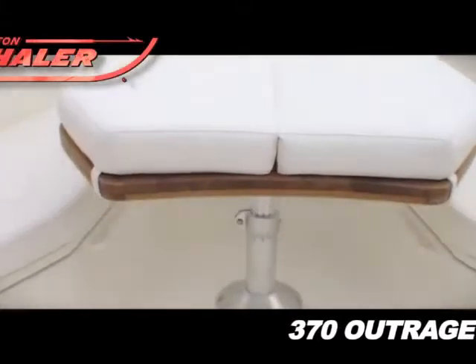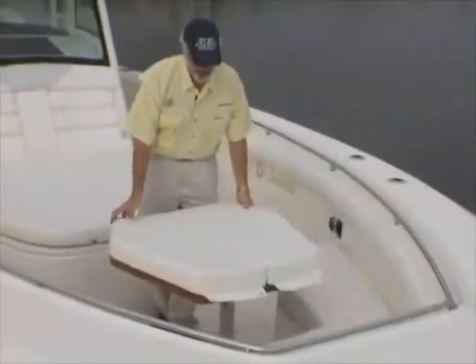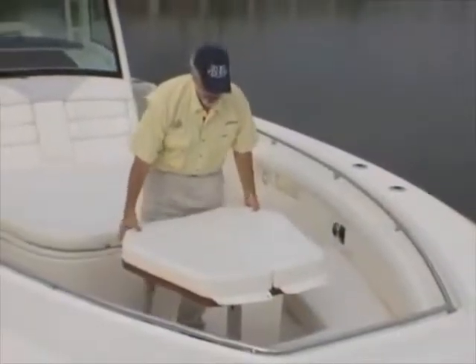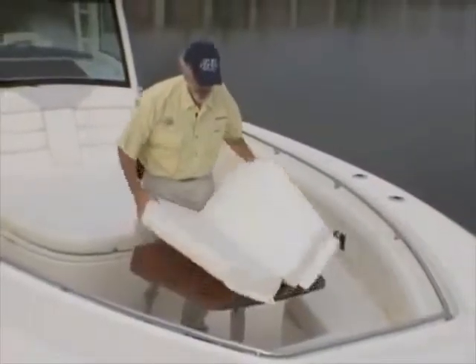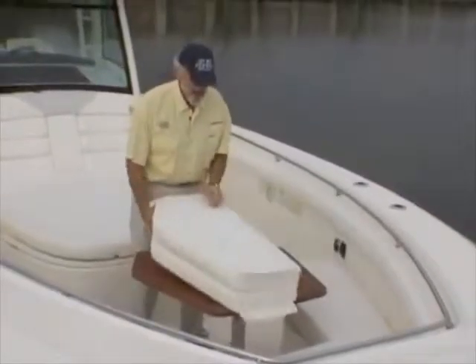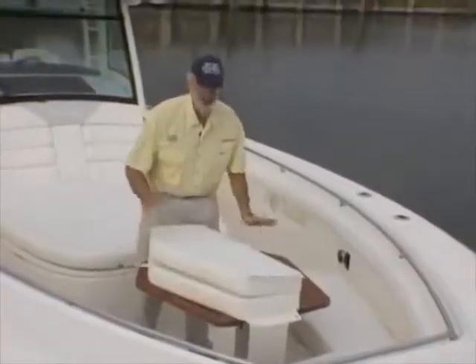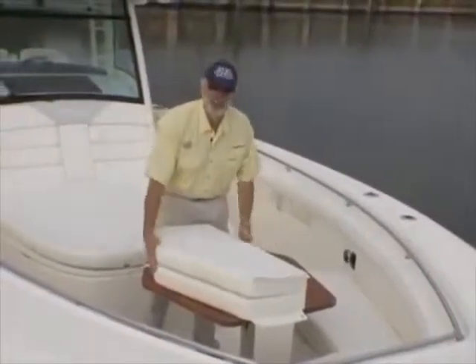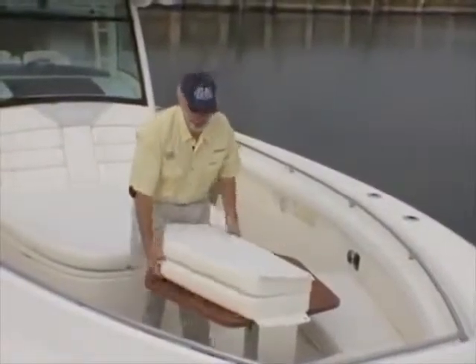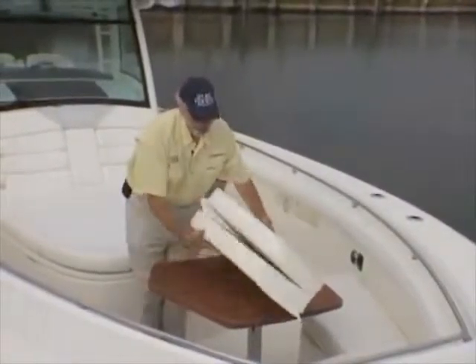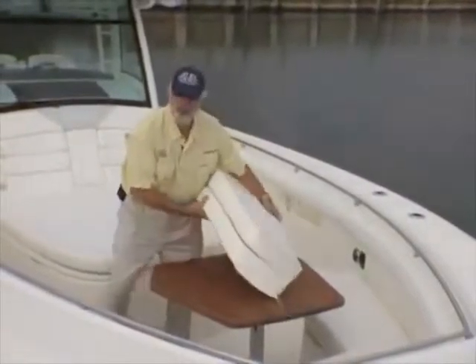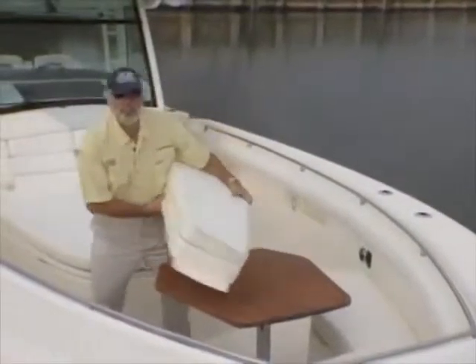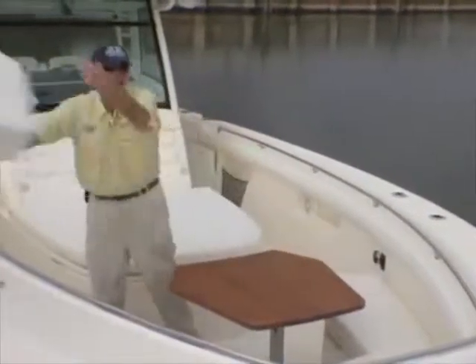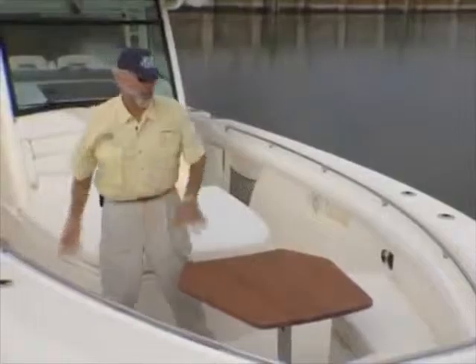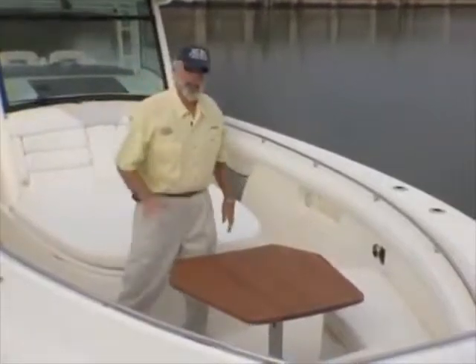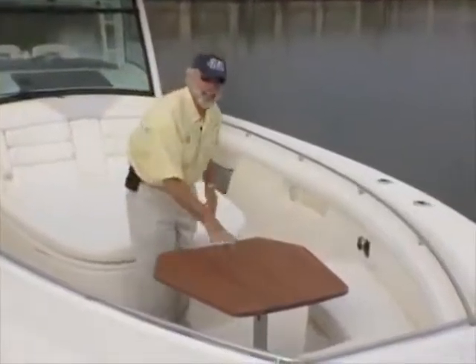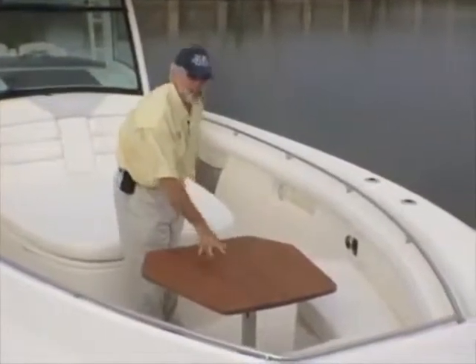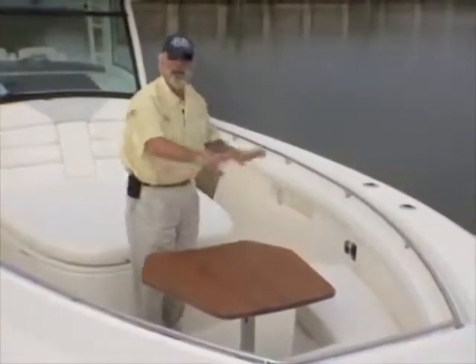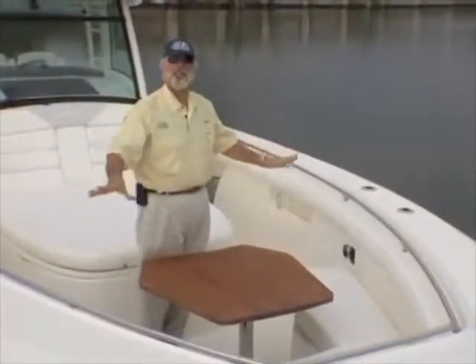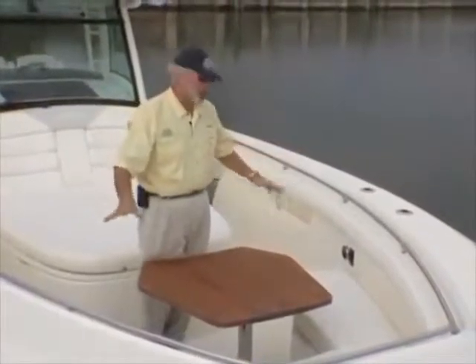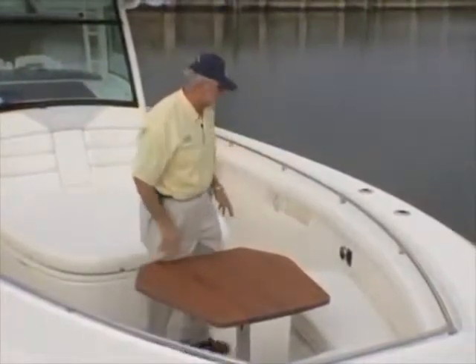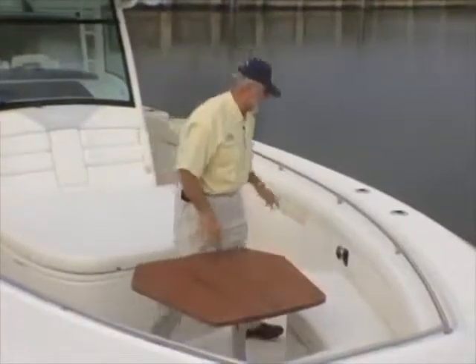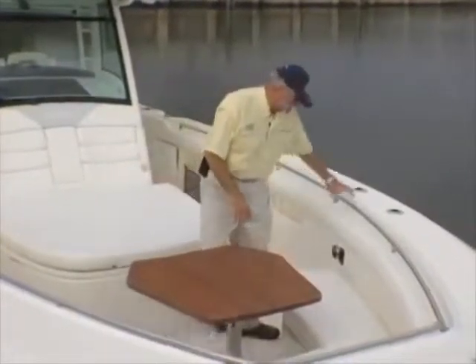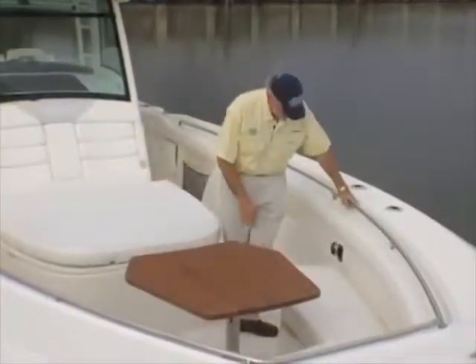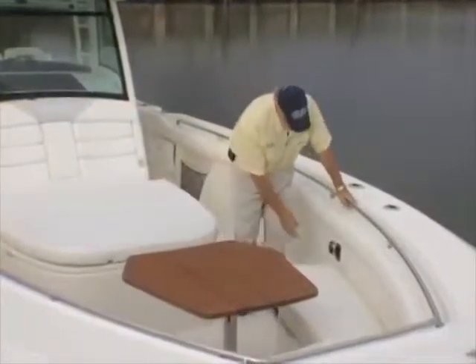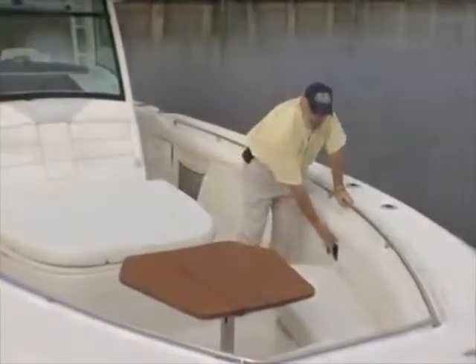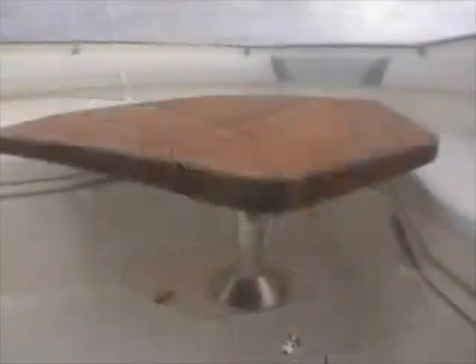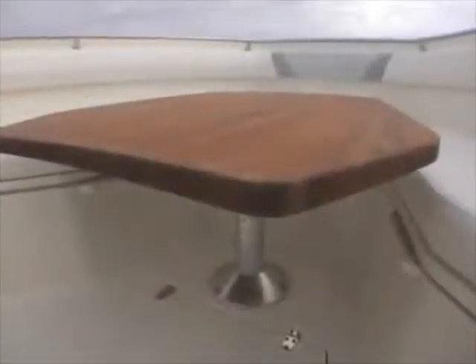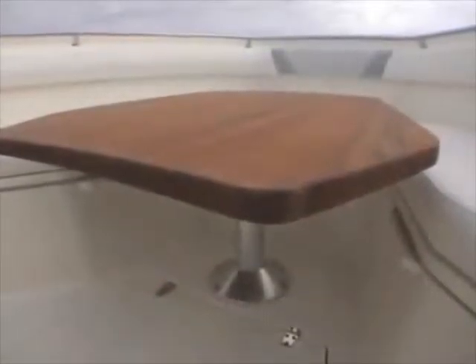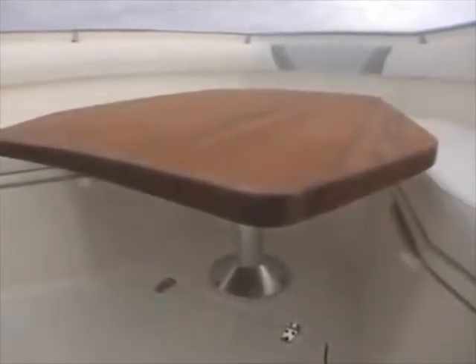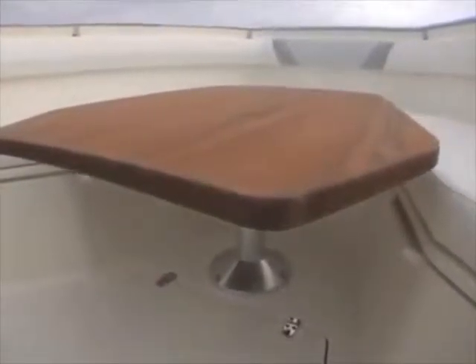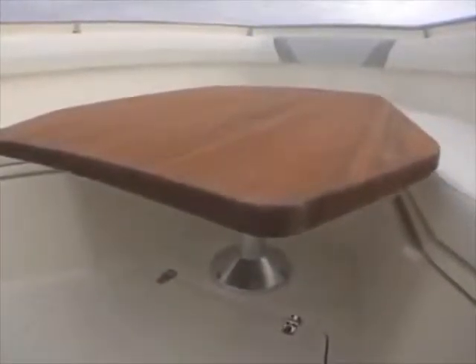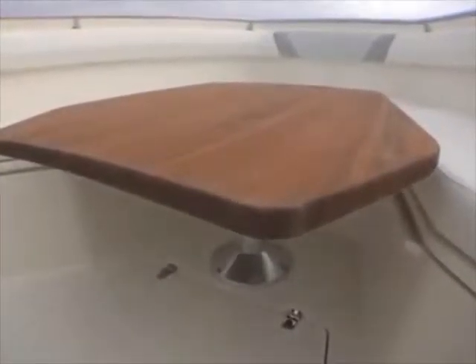Up here, this is an insert with a cushion on it. This table makes it a great place for a picnic, lunch or dinner, and it's electric — up and down at the touch of a button.